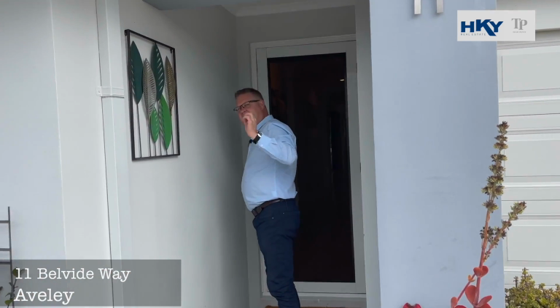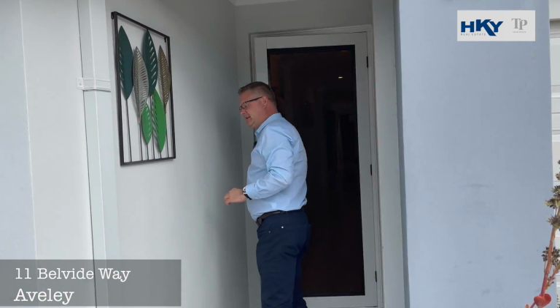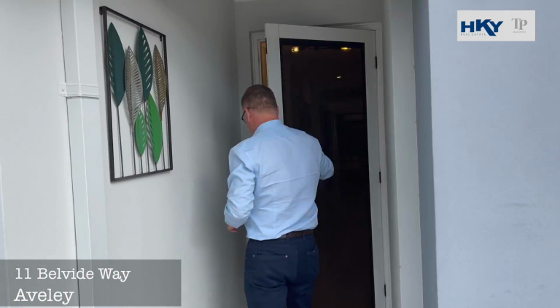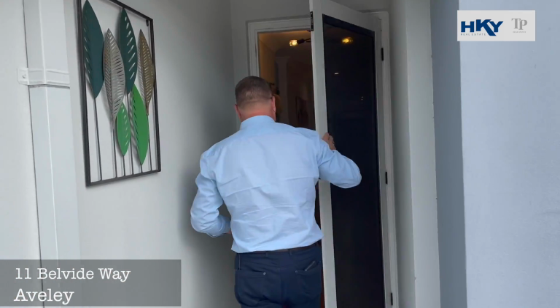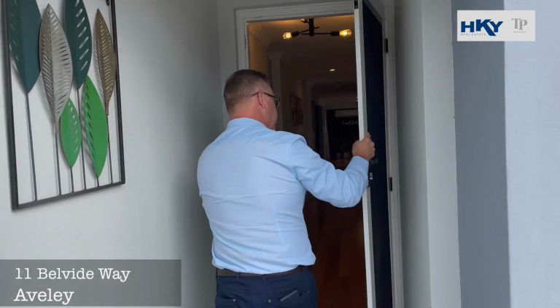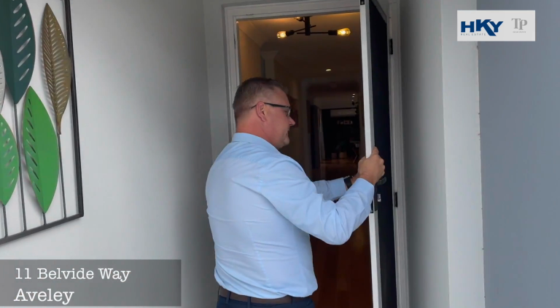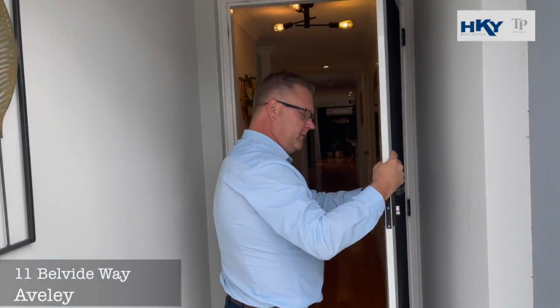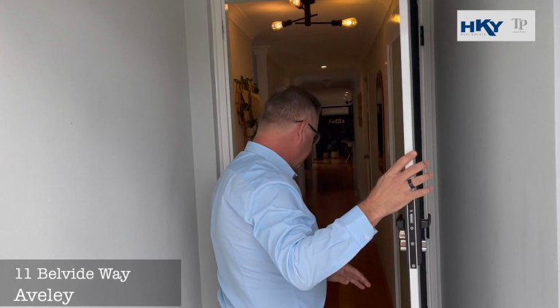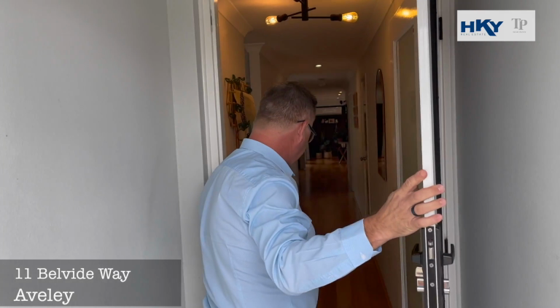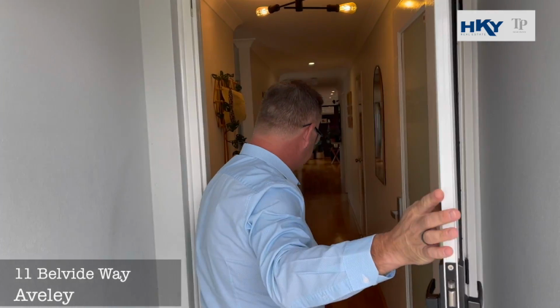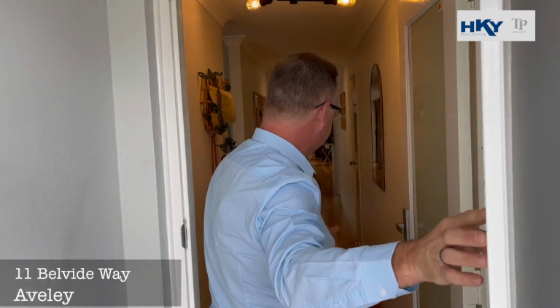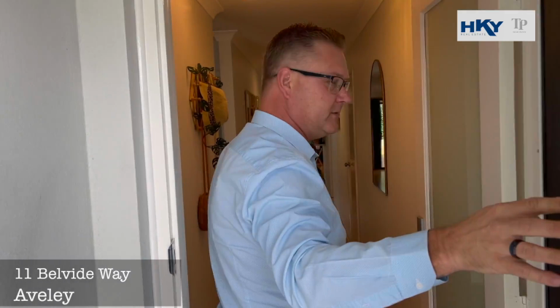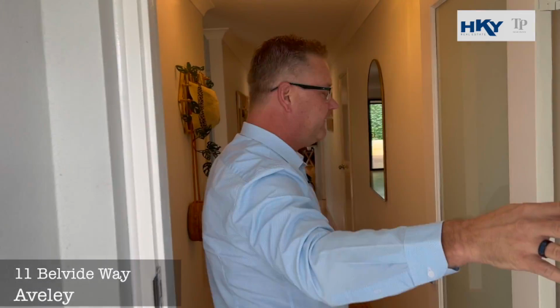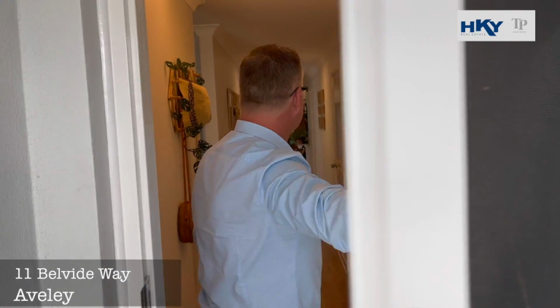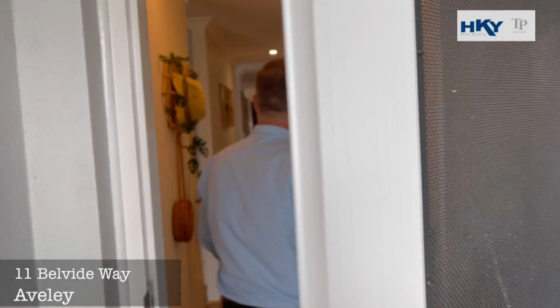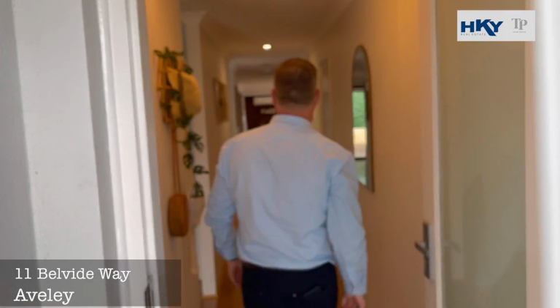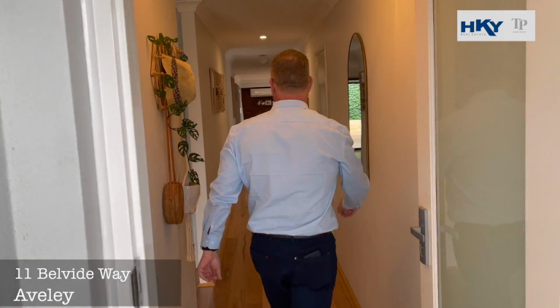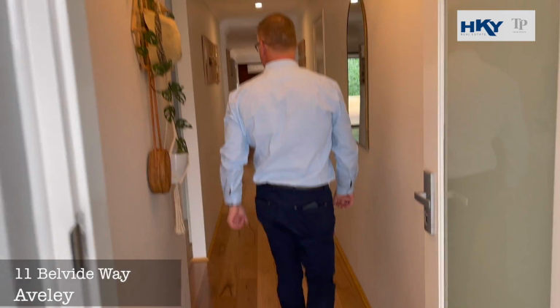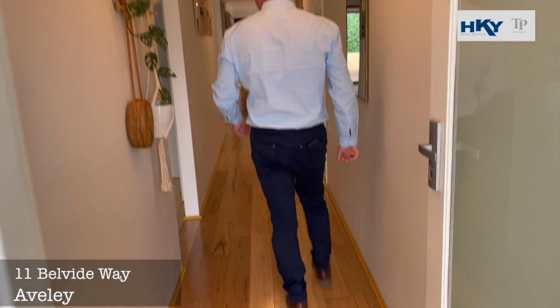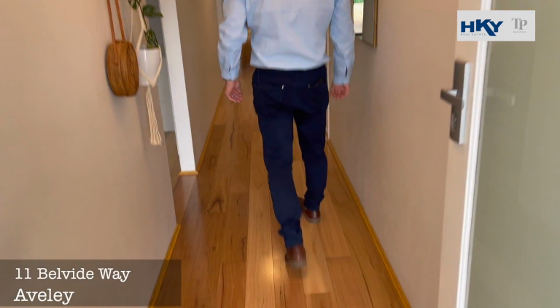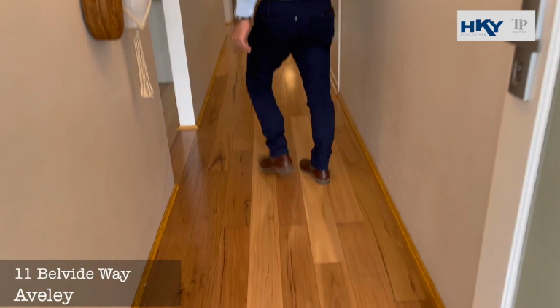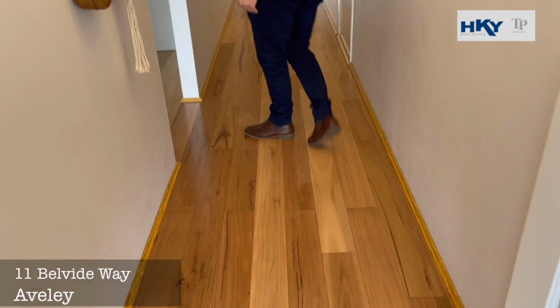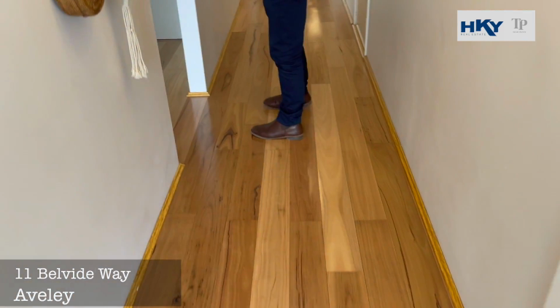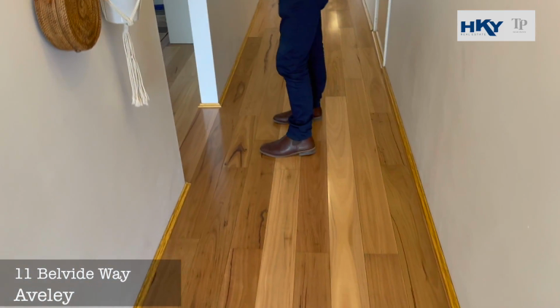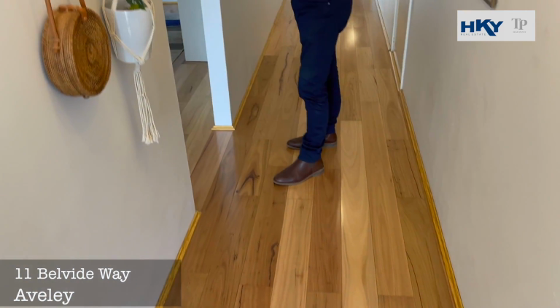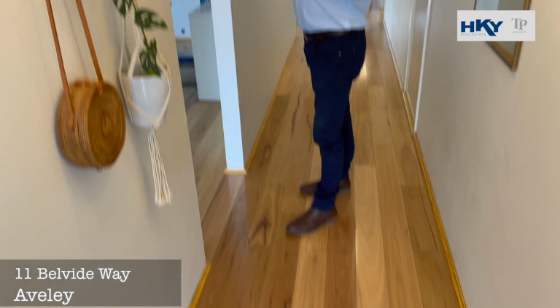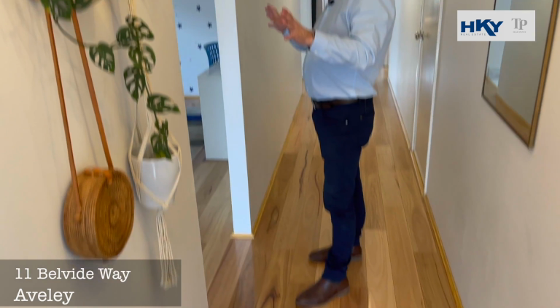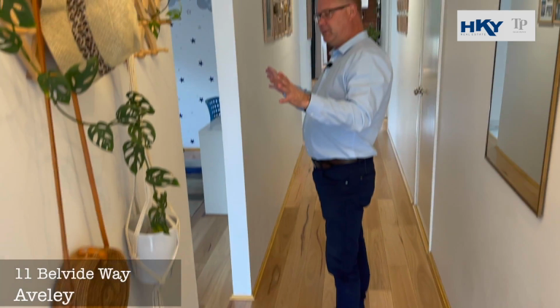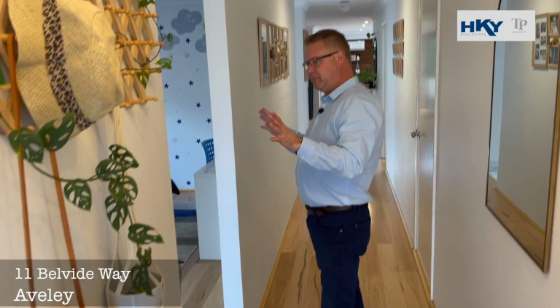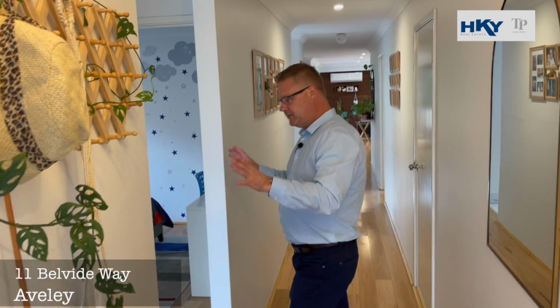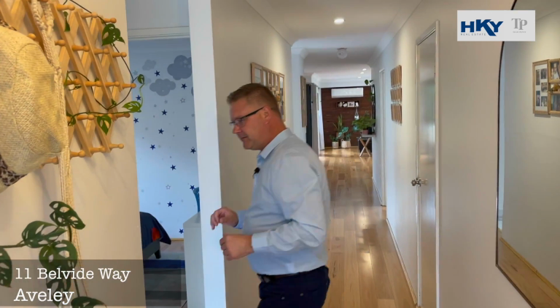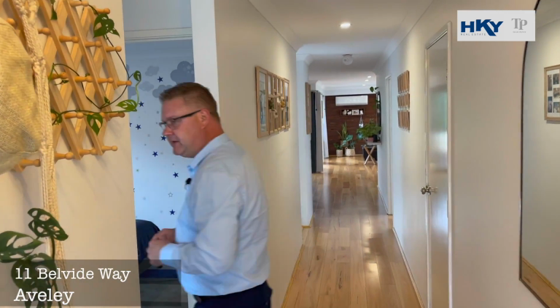Immaculate. We've got the nice security door to the front. You'll see the beautiful timber floors. We've got both the minor bedrooms up this end.